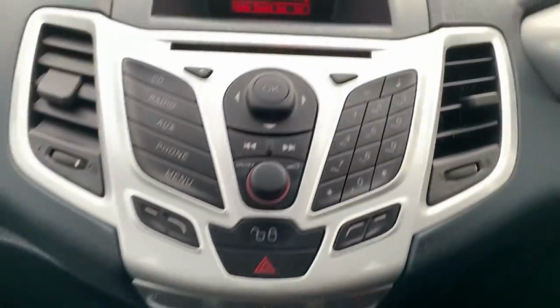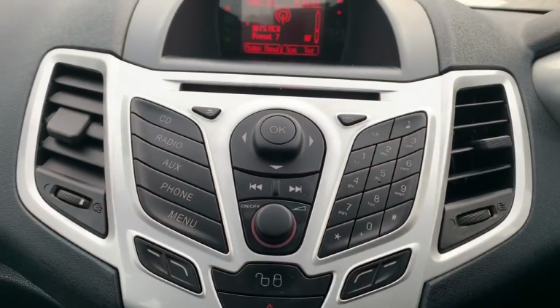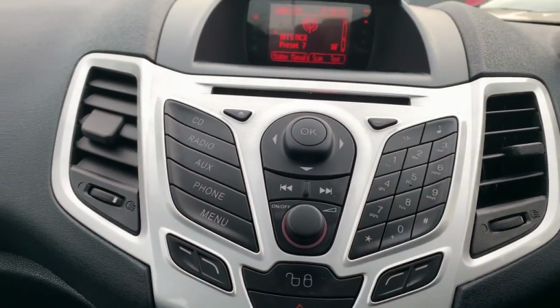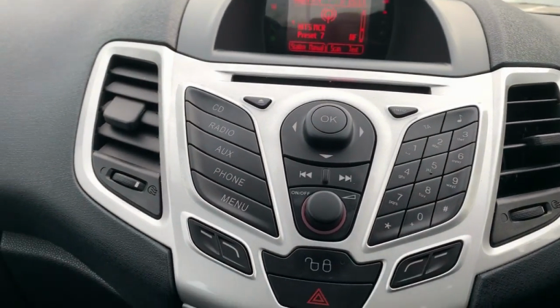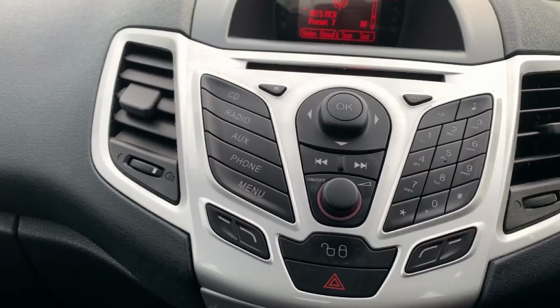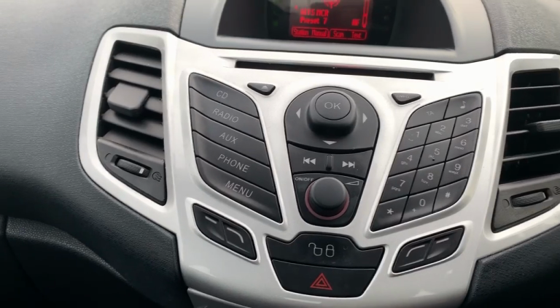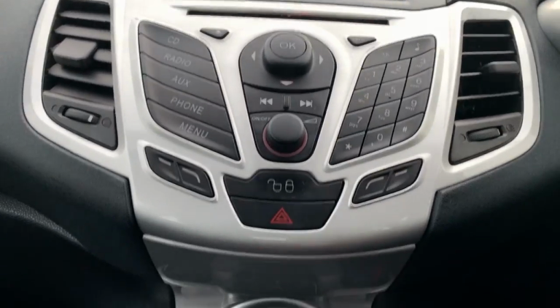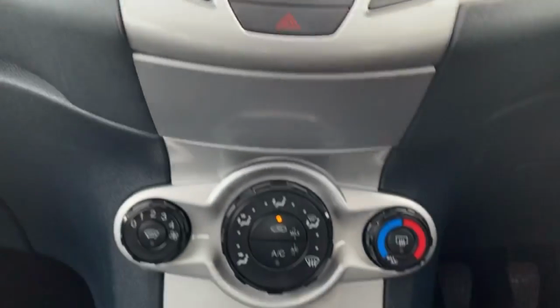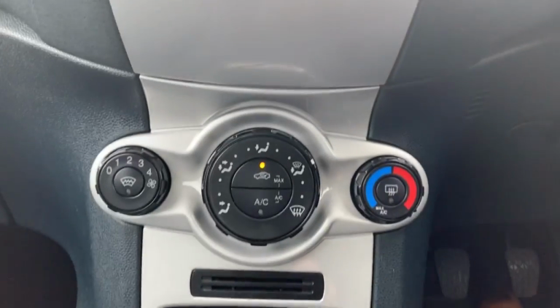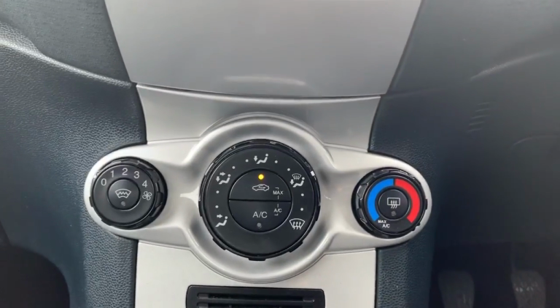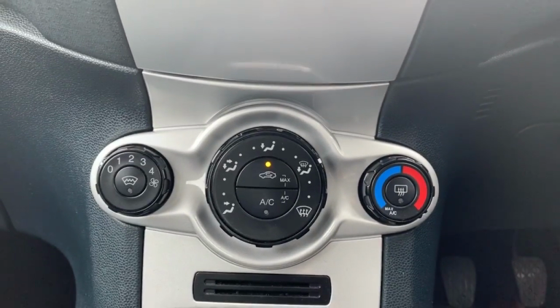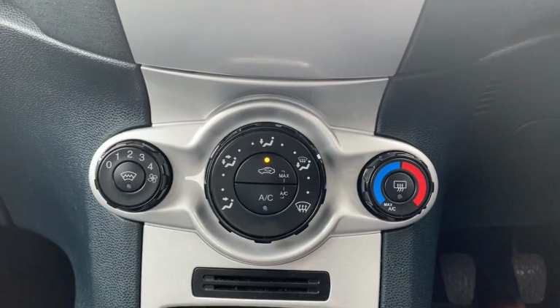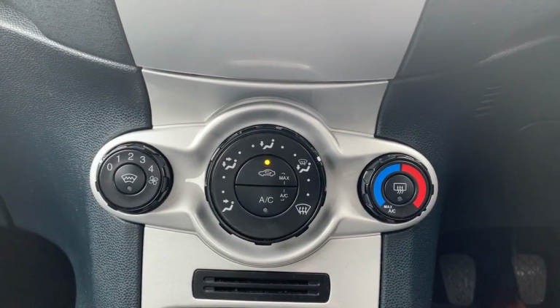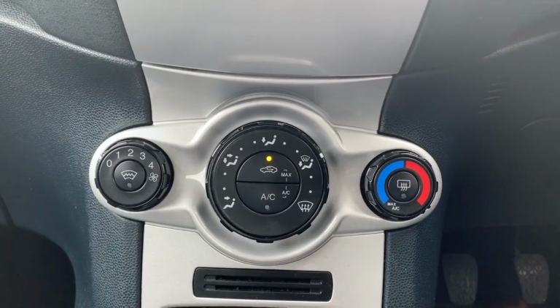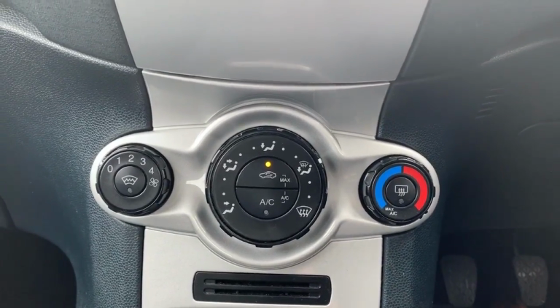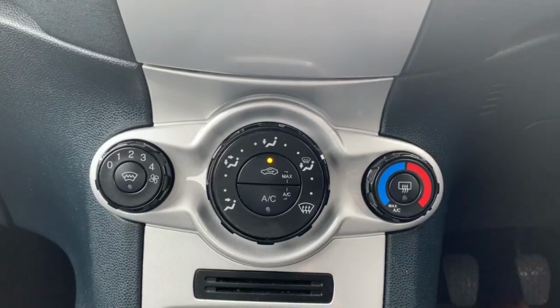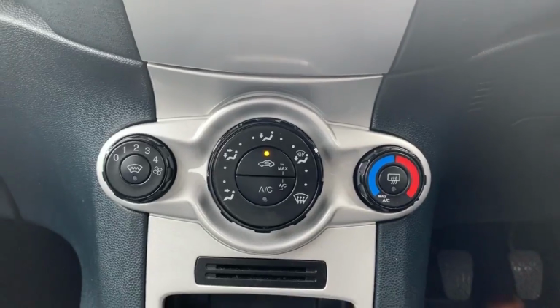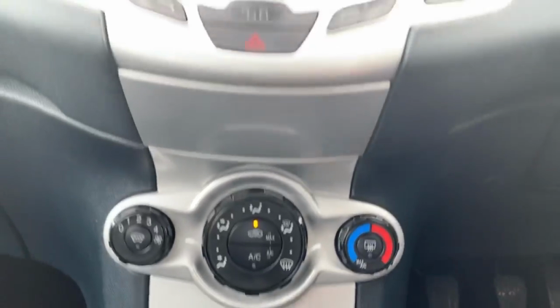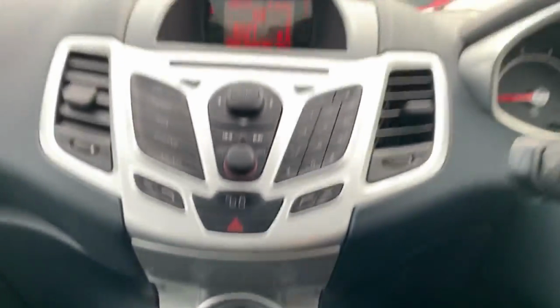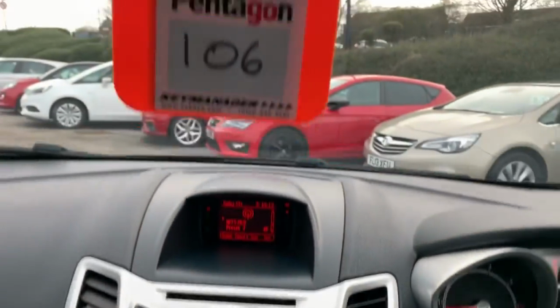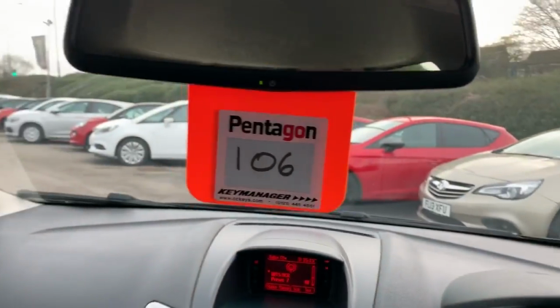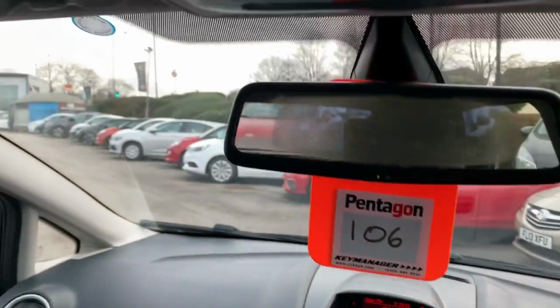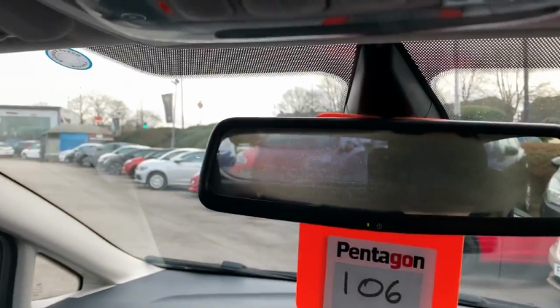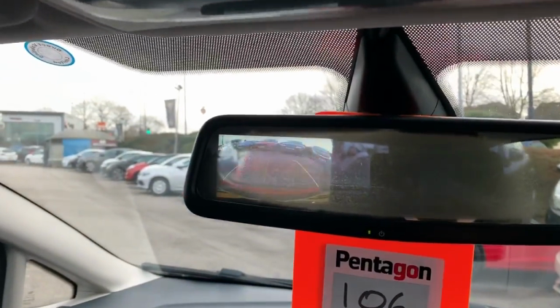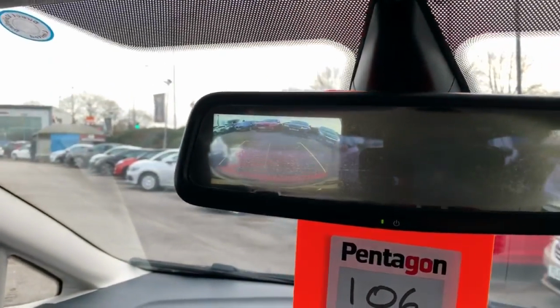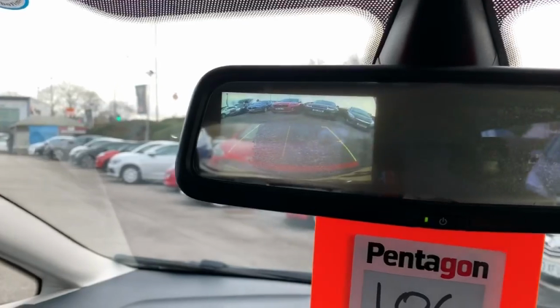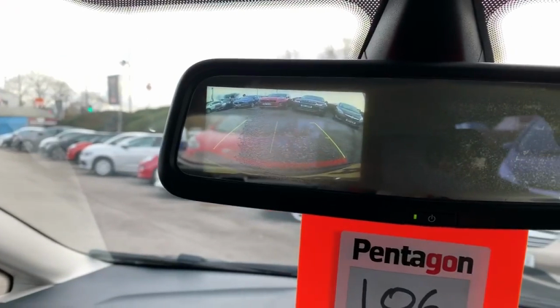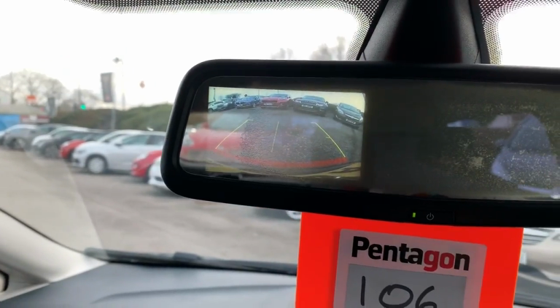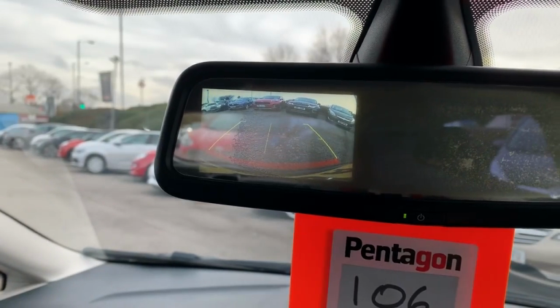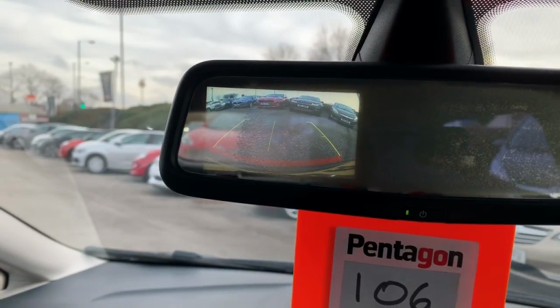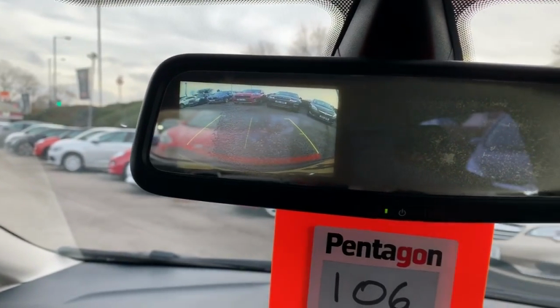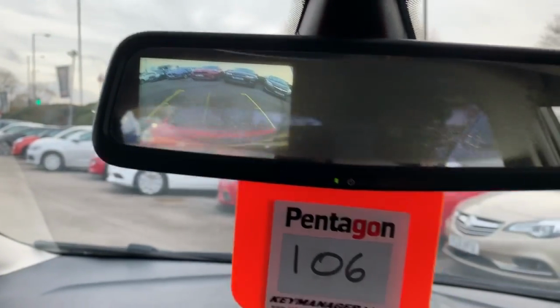You've also got Bluetooth for the phone. Heating controls are underneath there, so you get a heated front and rear screen and air conditioning as well. The rear view camera is built into the rear view mirror — a handy little thing.